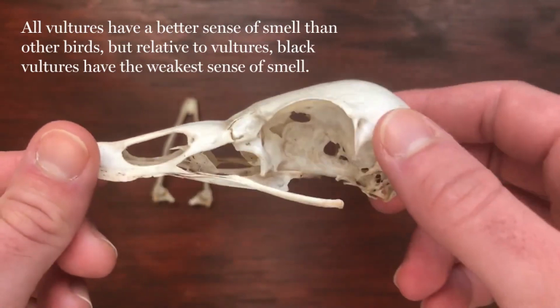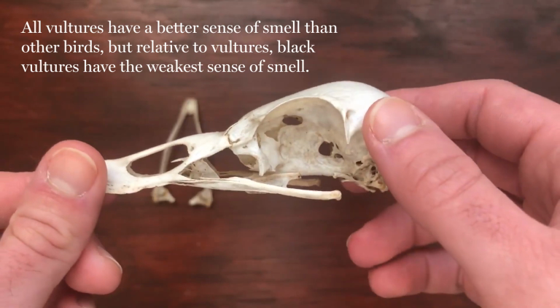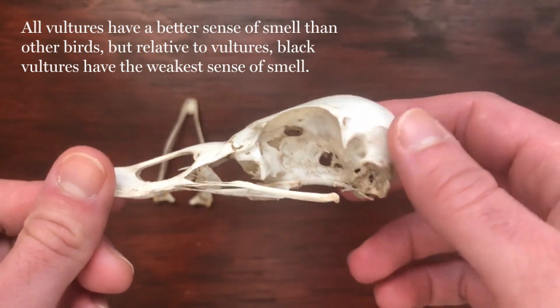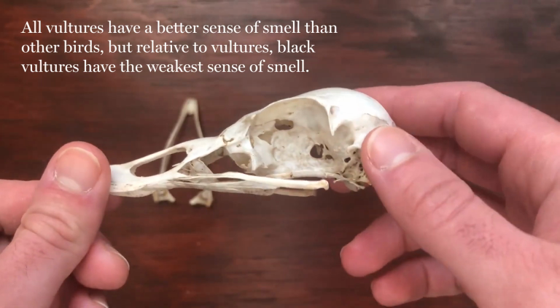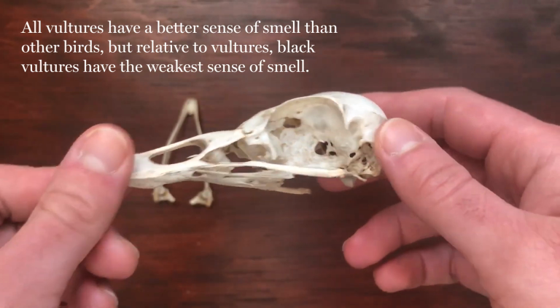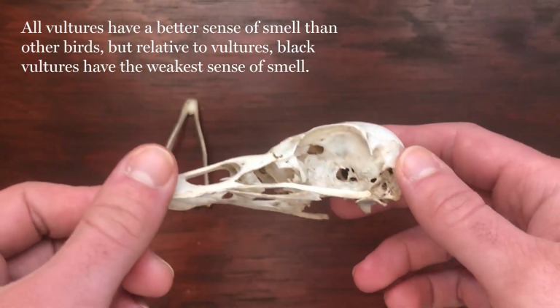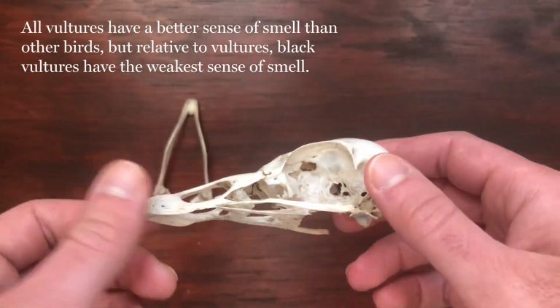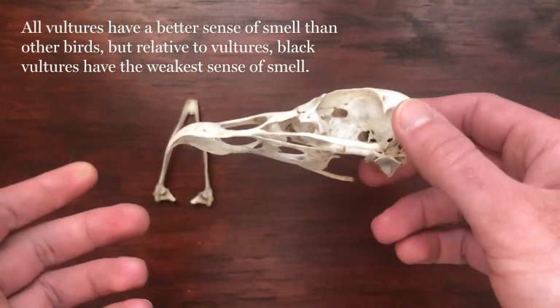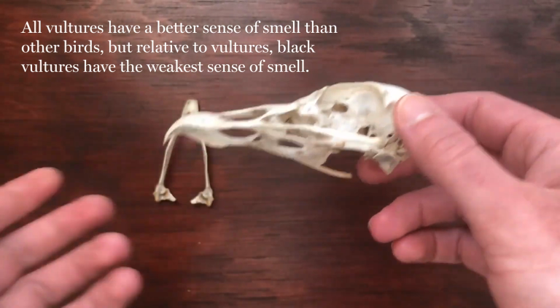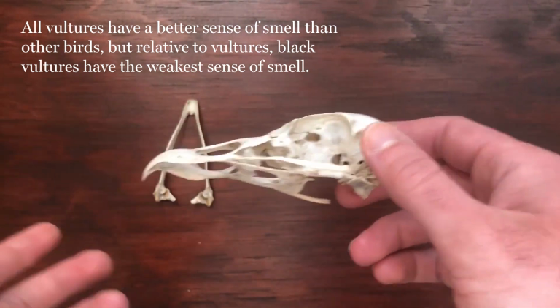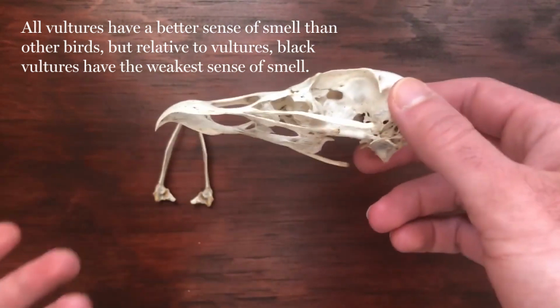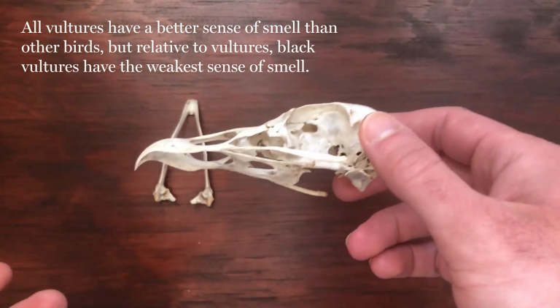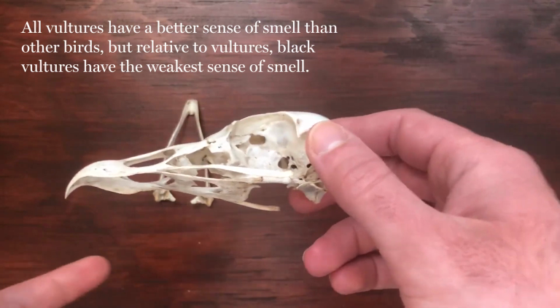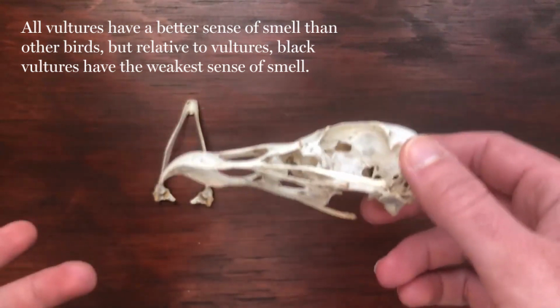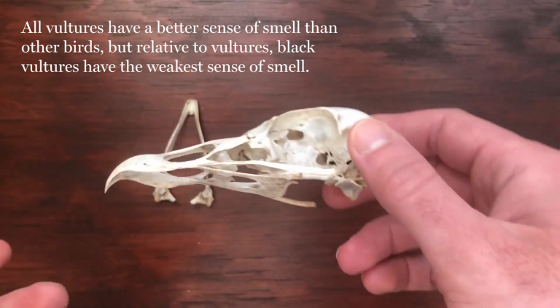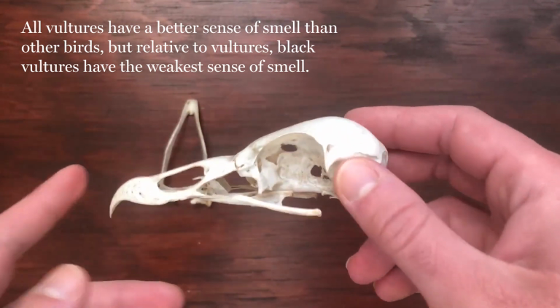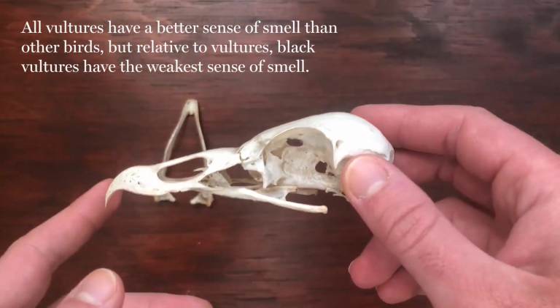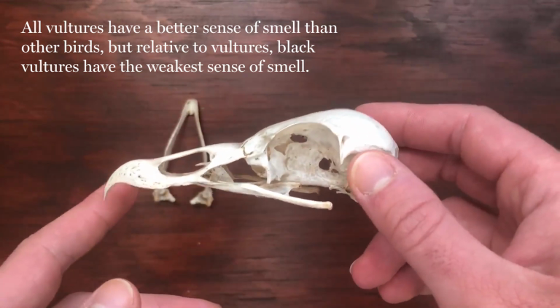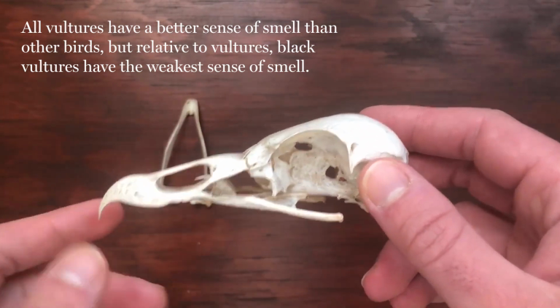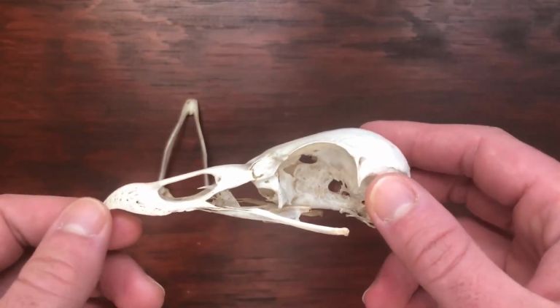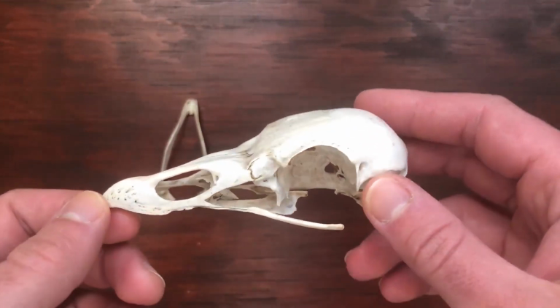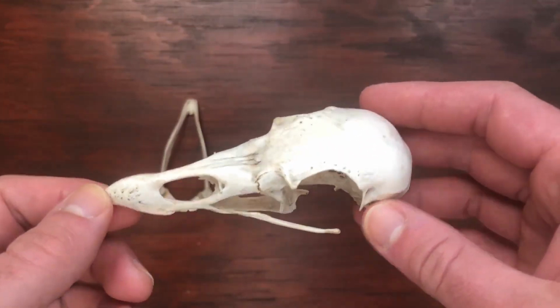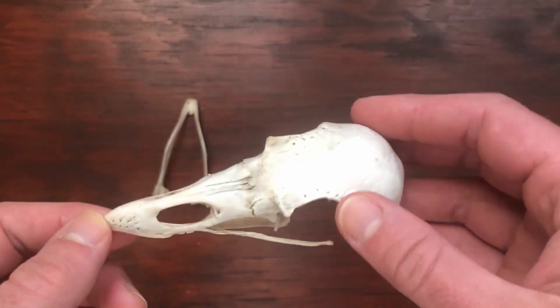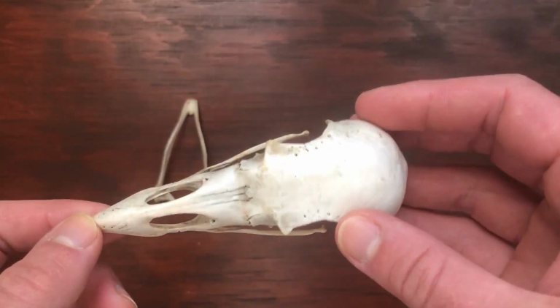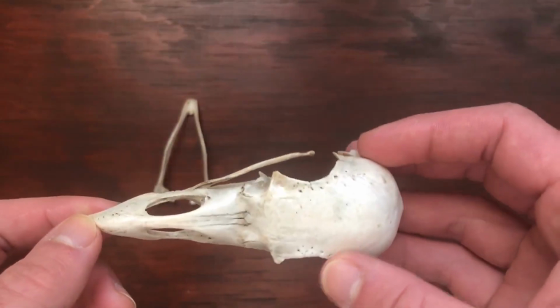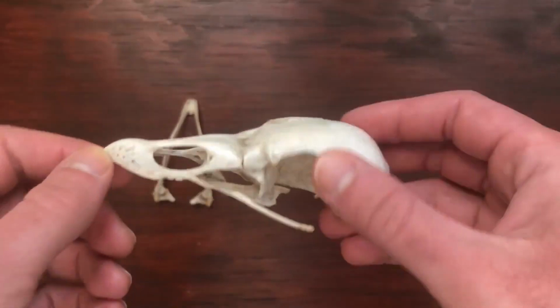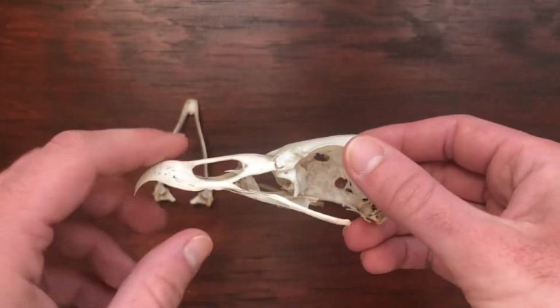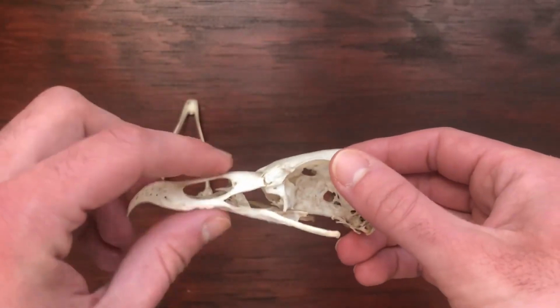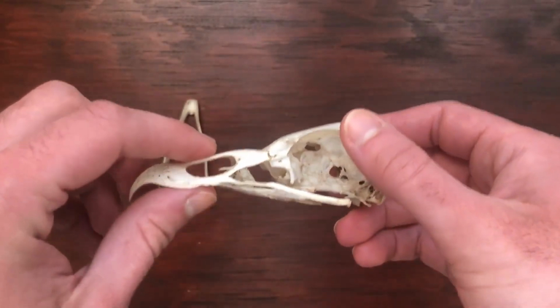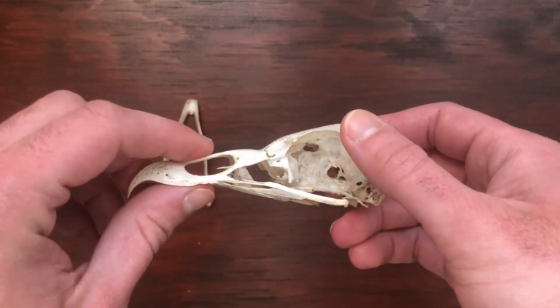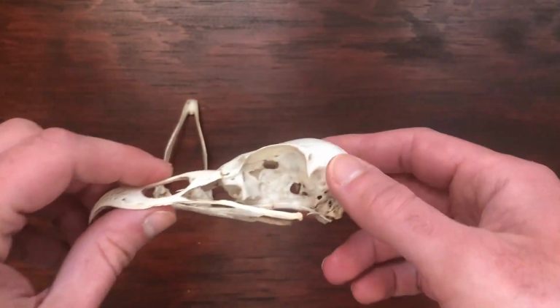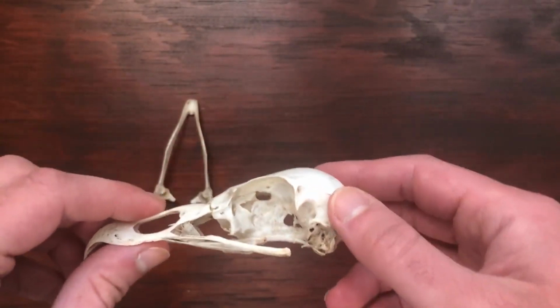Birds don't normally use a sense of smell to find their food. Hawks and eagles will use their eyesight. But if your prey isn't moving, if it's already dead and it's decaying, well, it makes a lot more sense to be able to smell them from very far away.